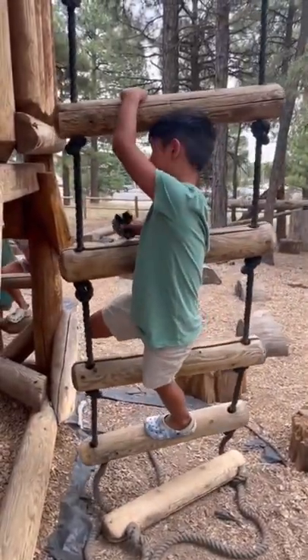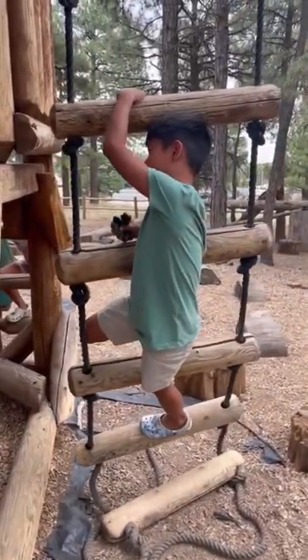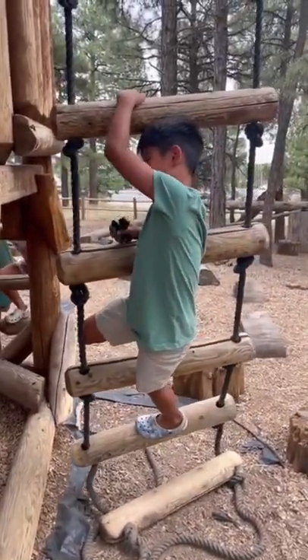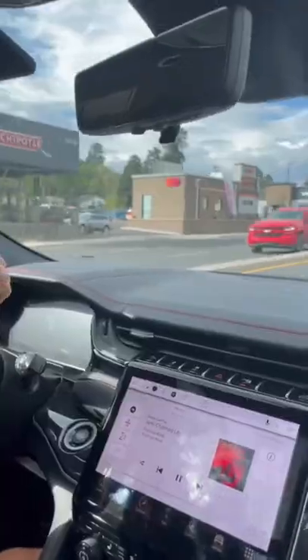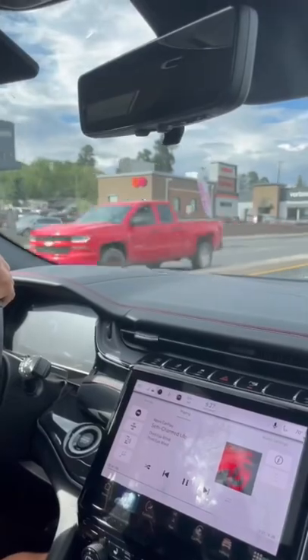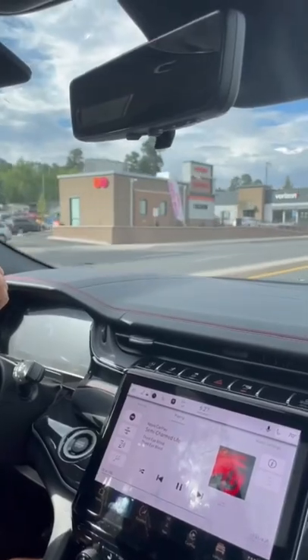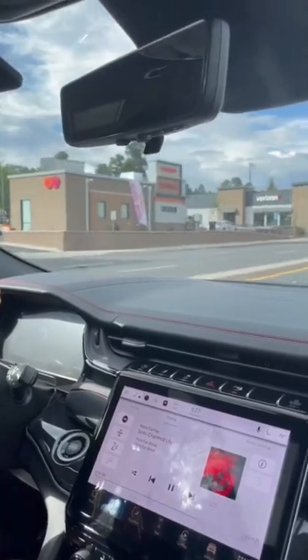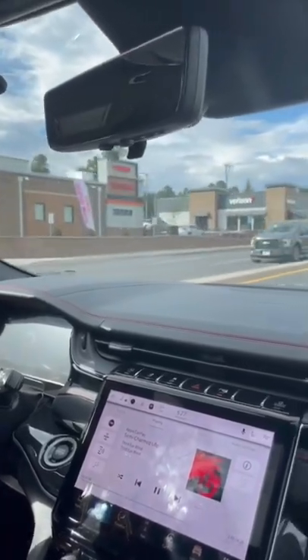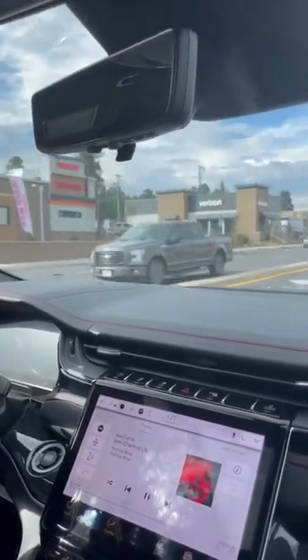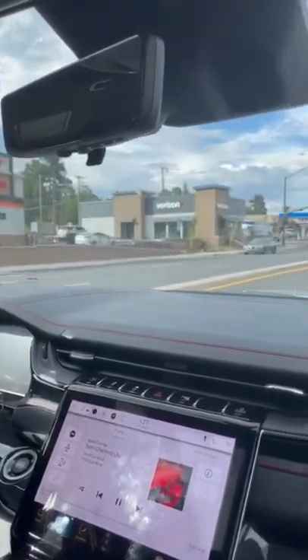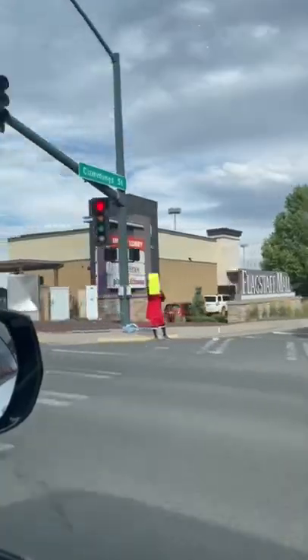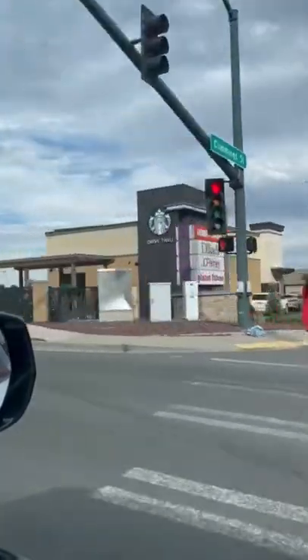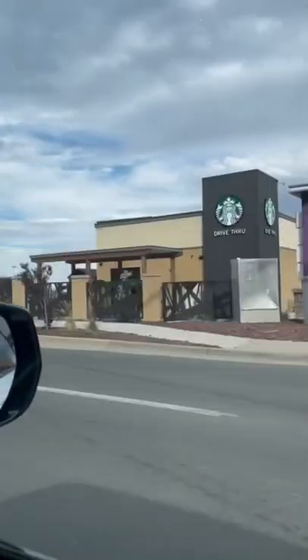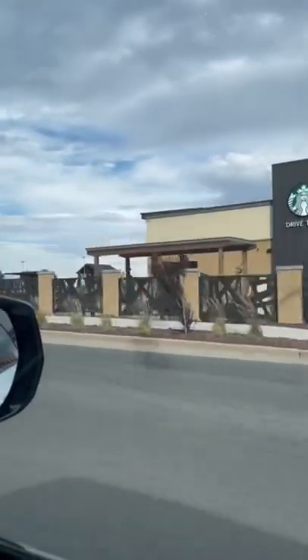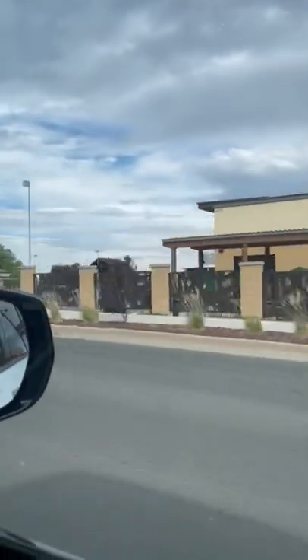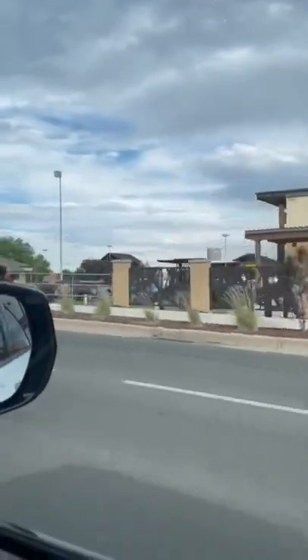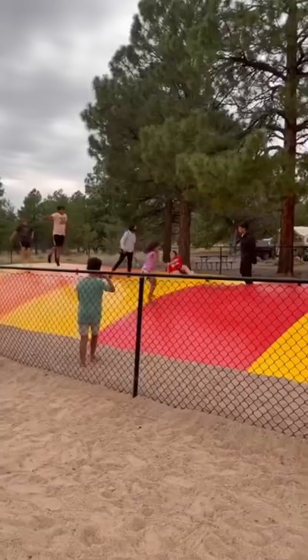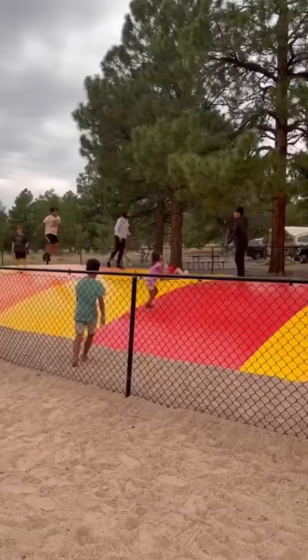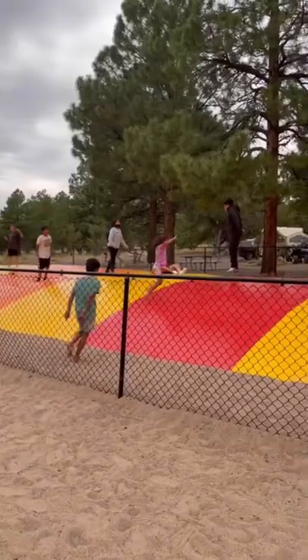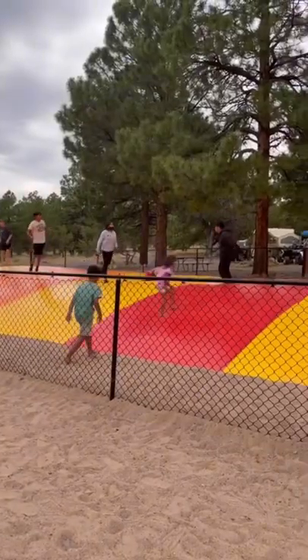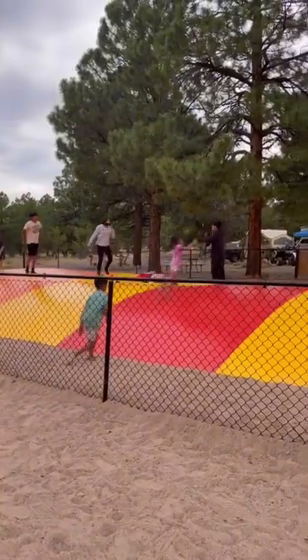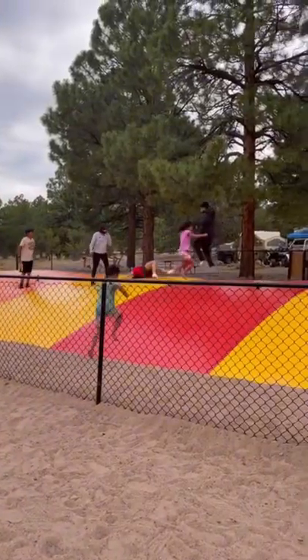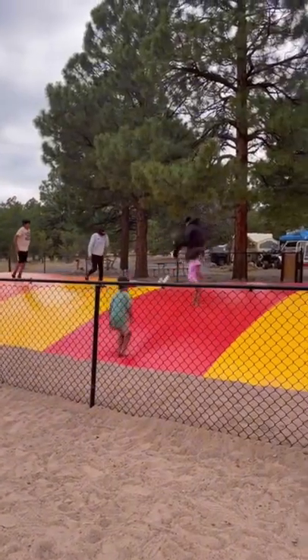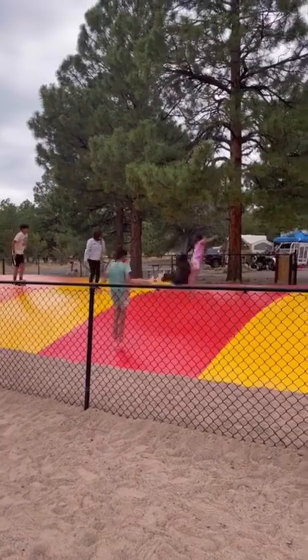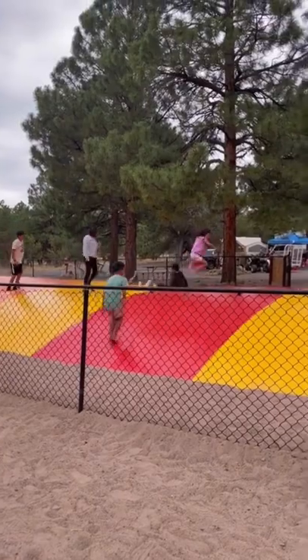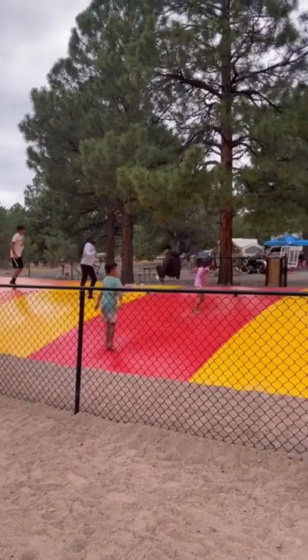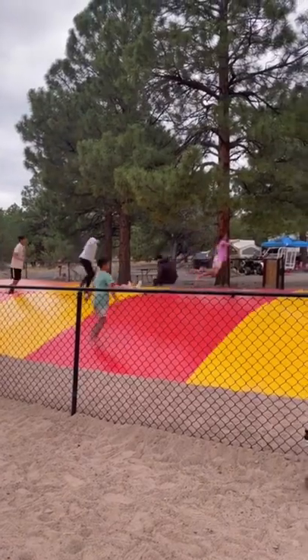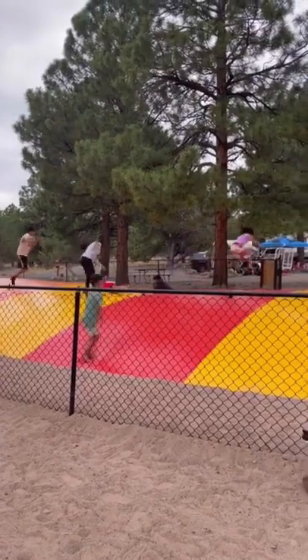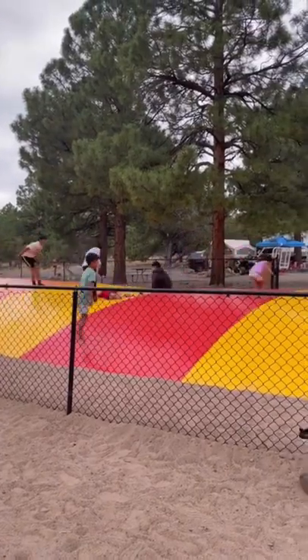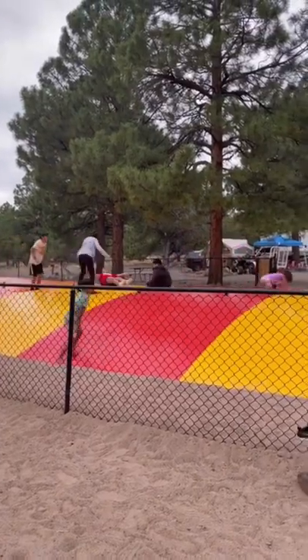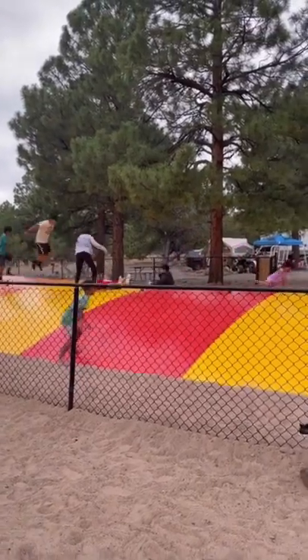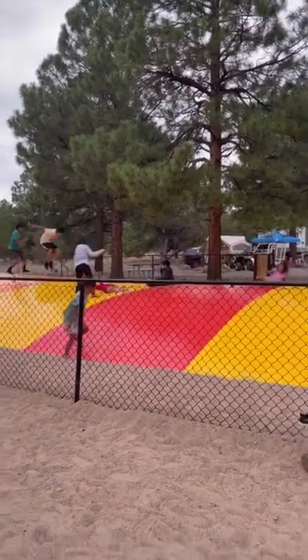Flagstaff KOA has the best of both worlds. It's off a main street that has Dunkin Donuts, Starbucks, and a mall. It's the only one we went to that didn't have a pool thus far, but it did have a real jumping pillow.